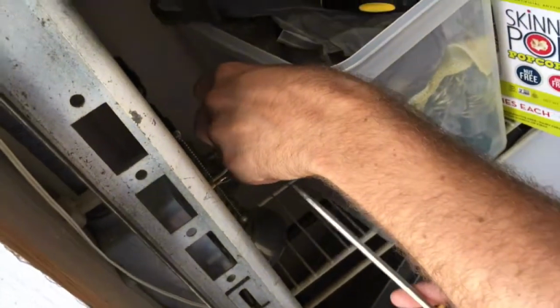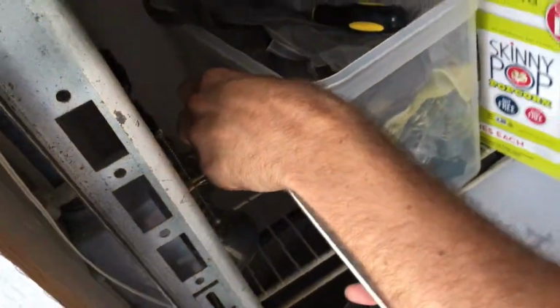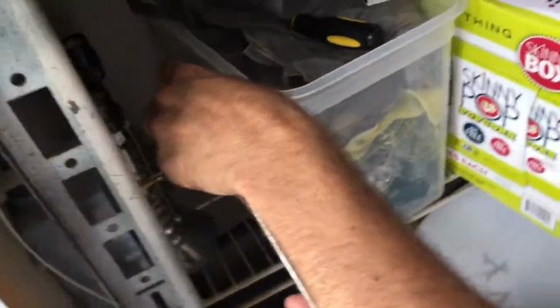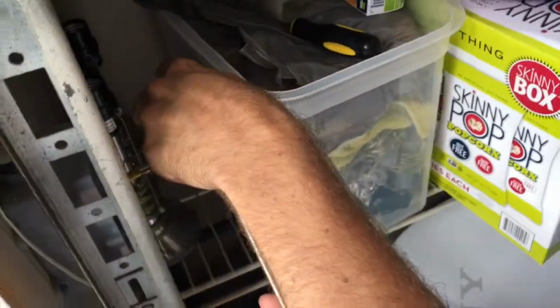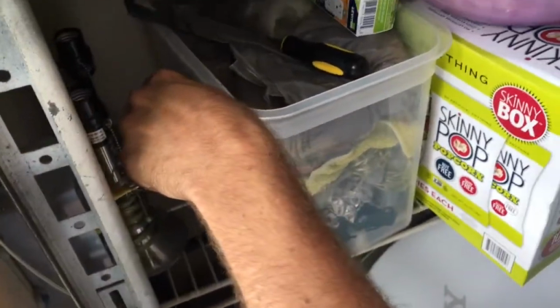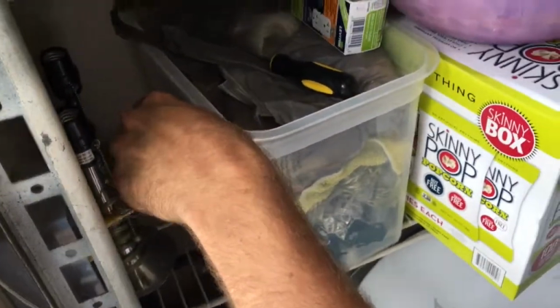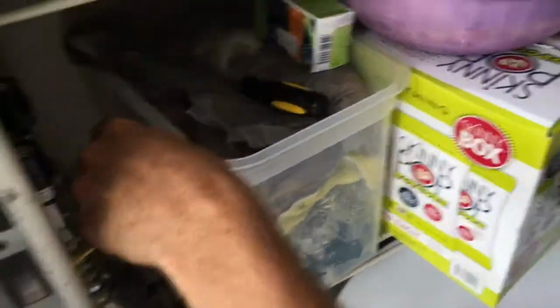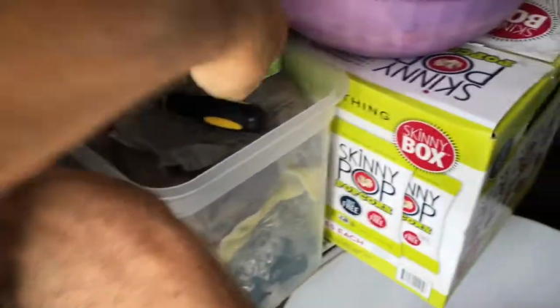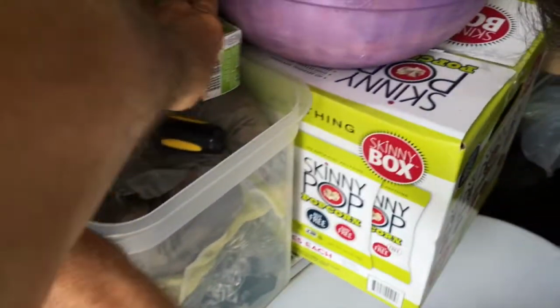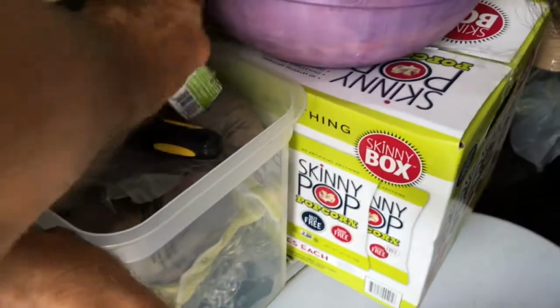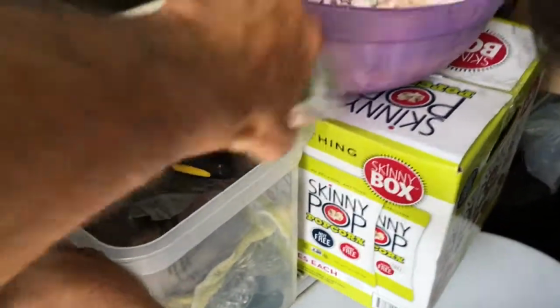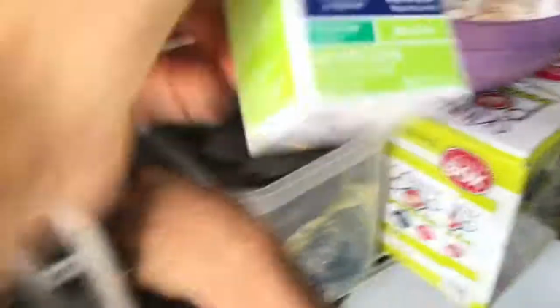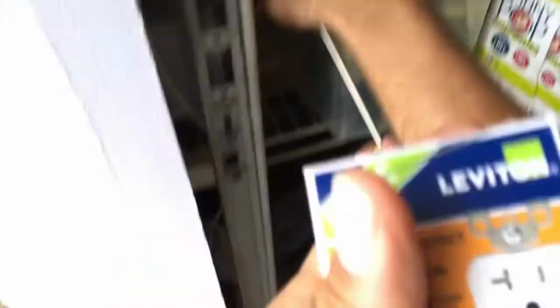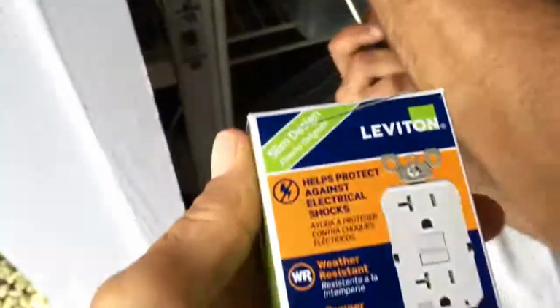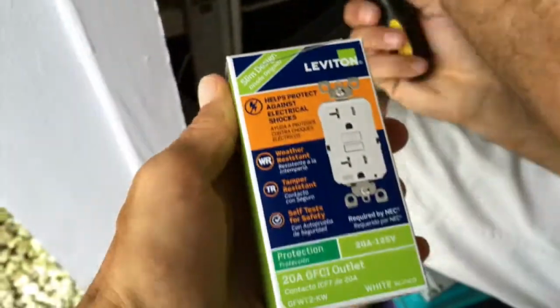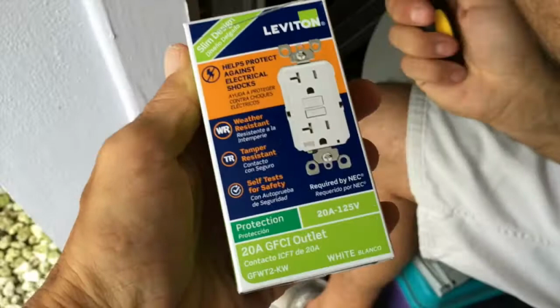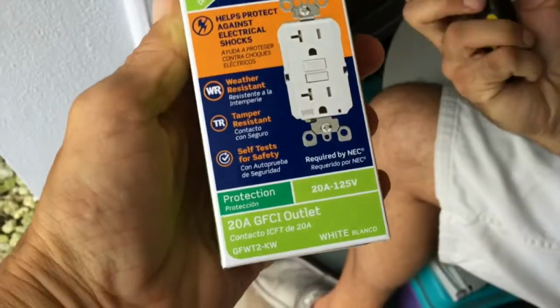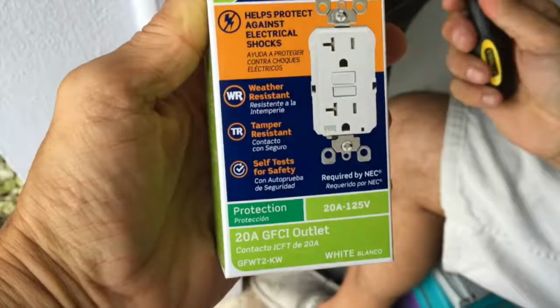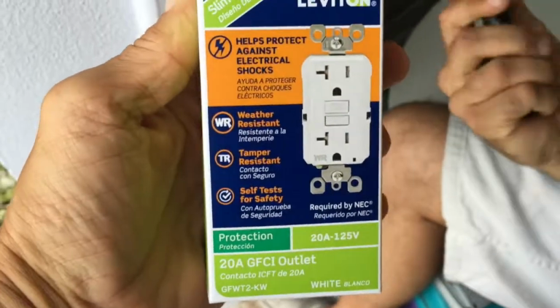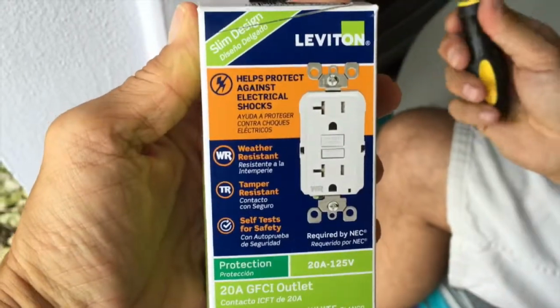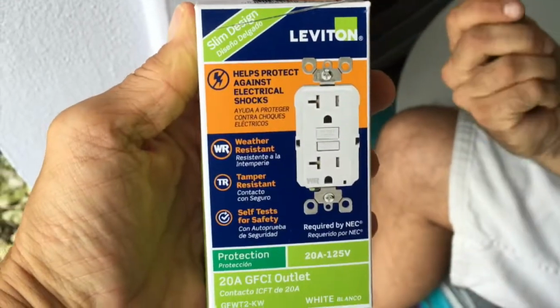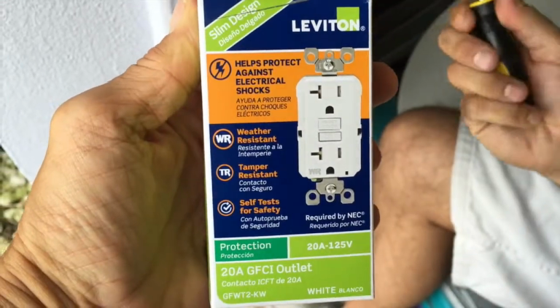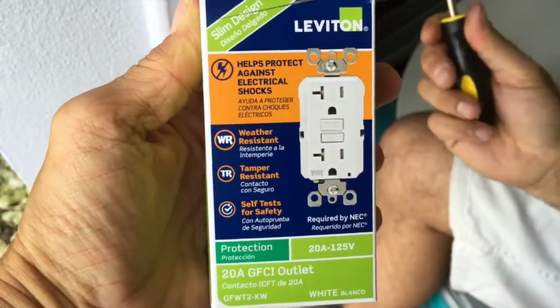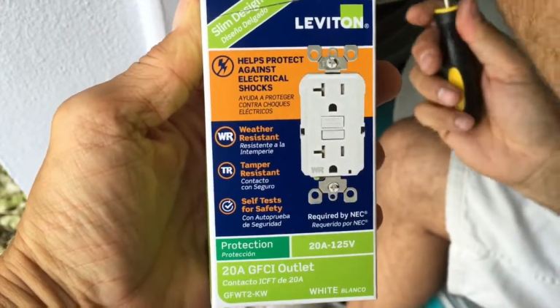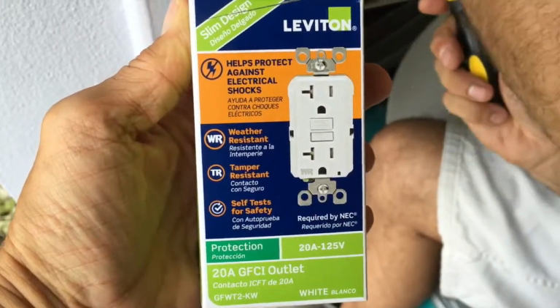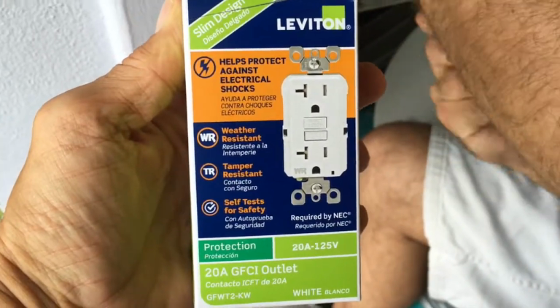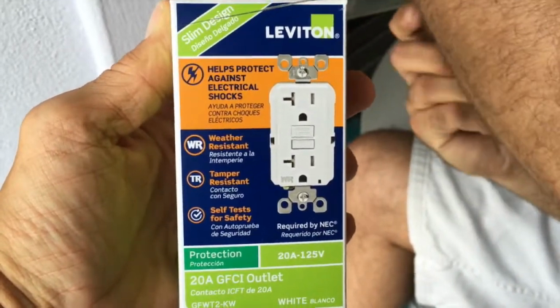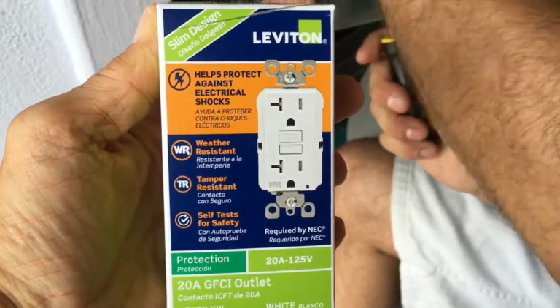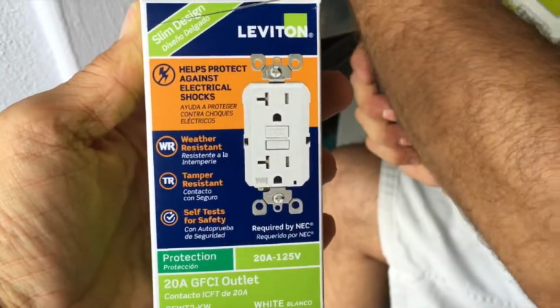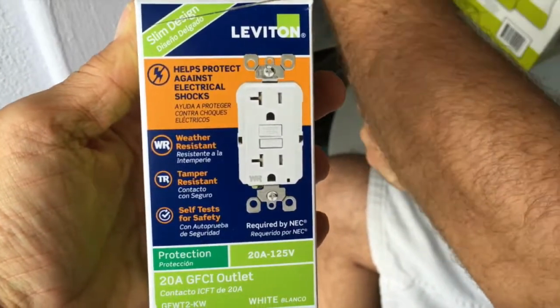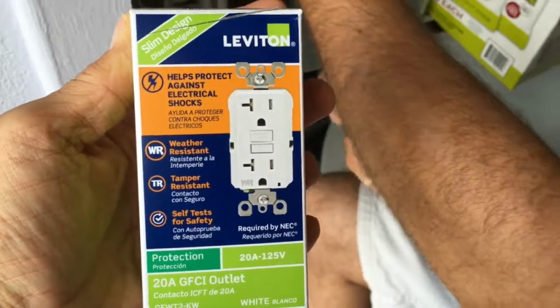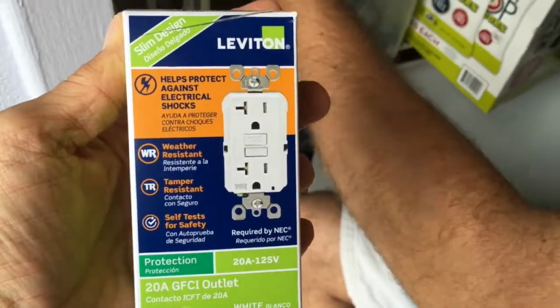Tell us a little bit about this system that we're putting in here today. This is a 20-amp GFI. What does that mean?